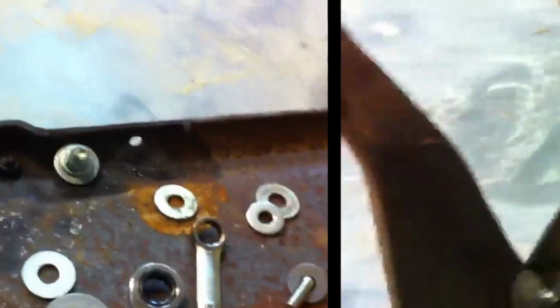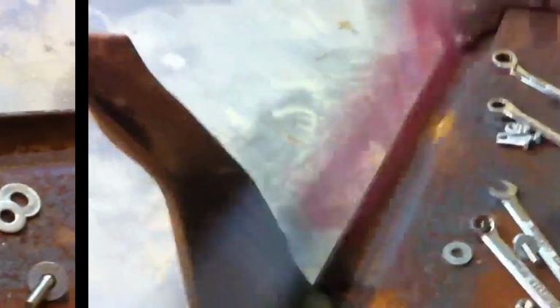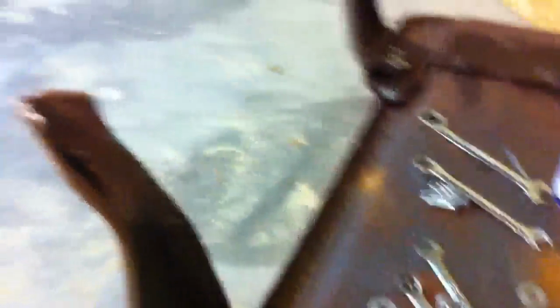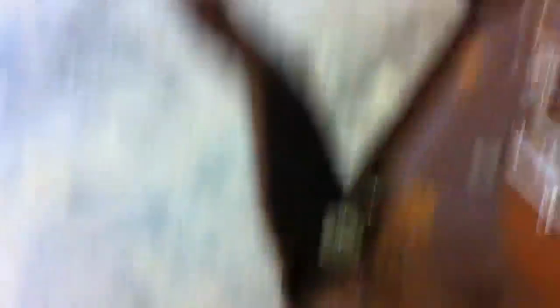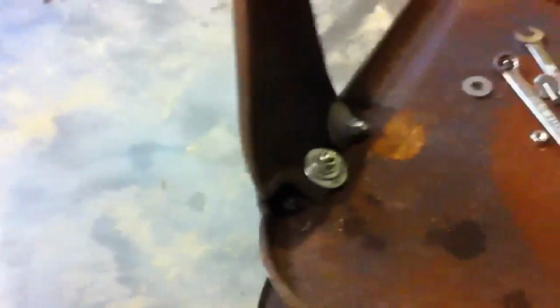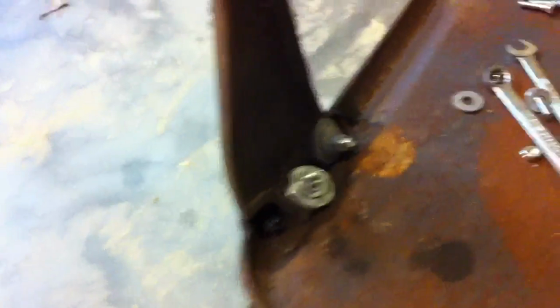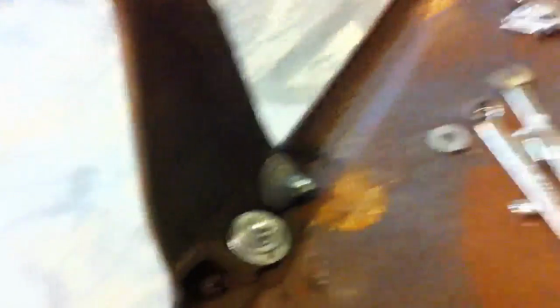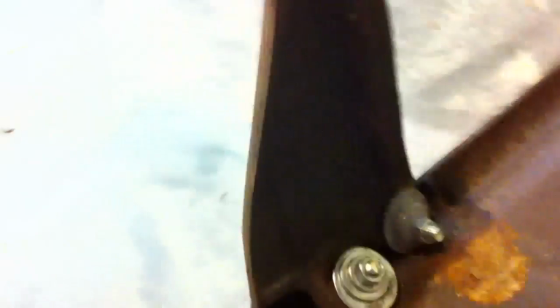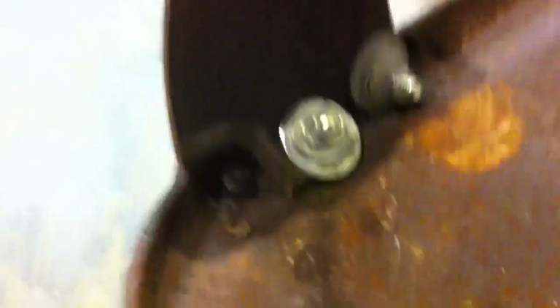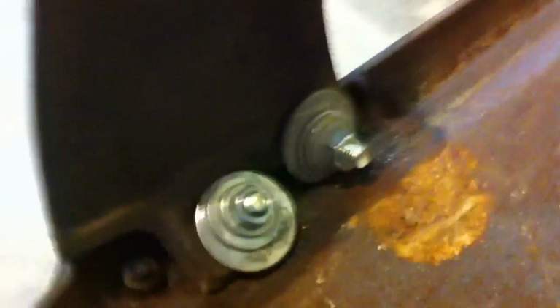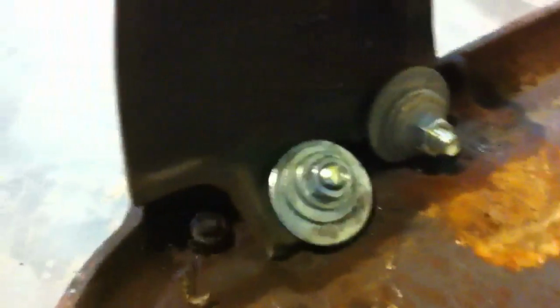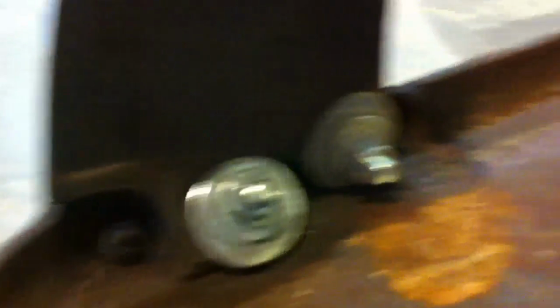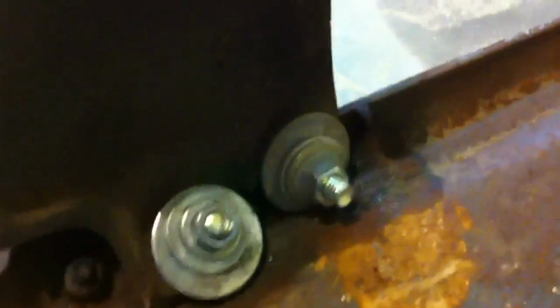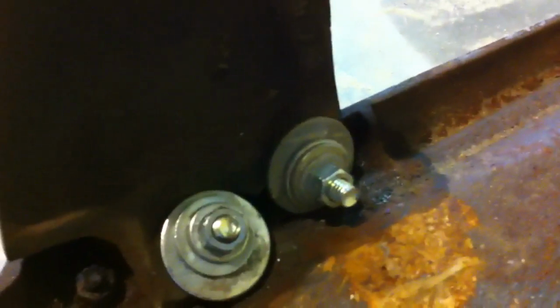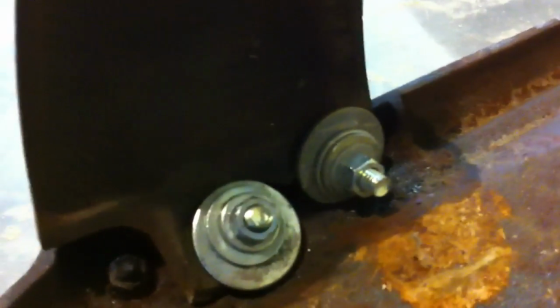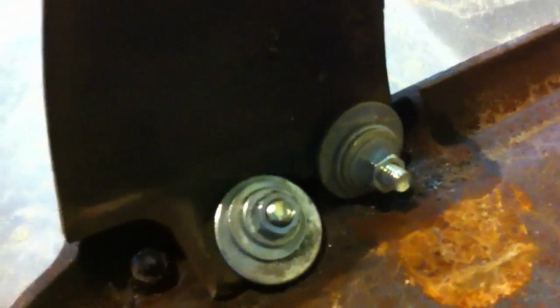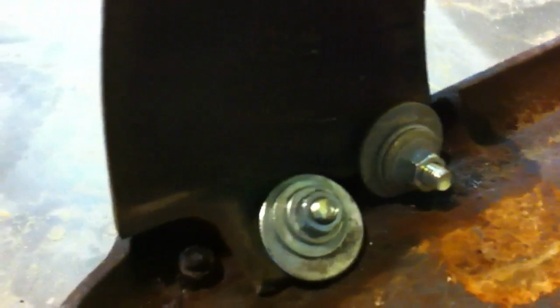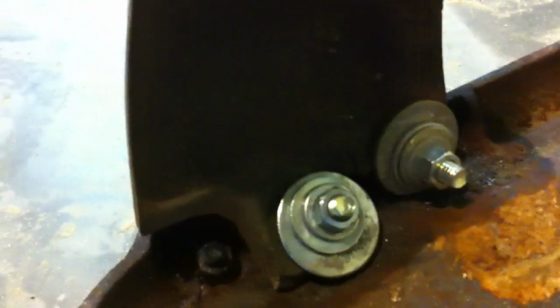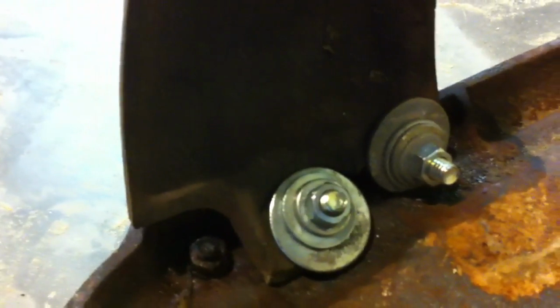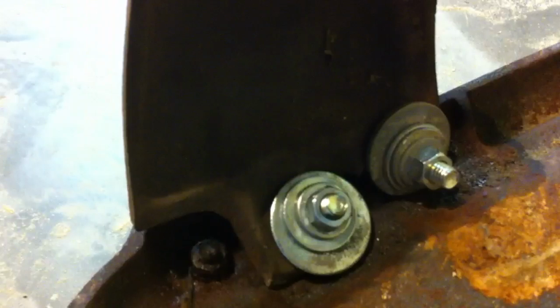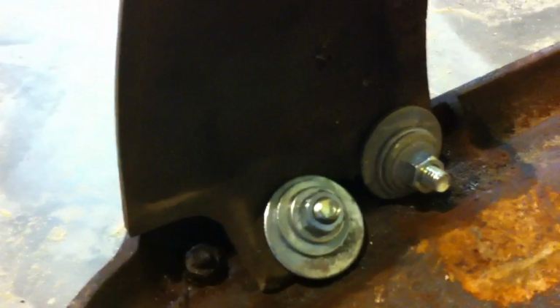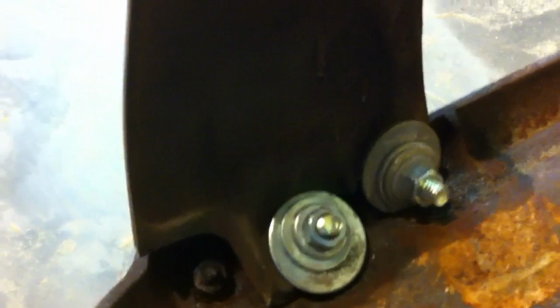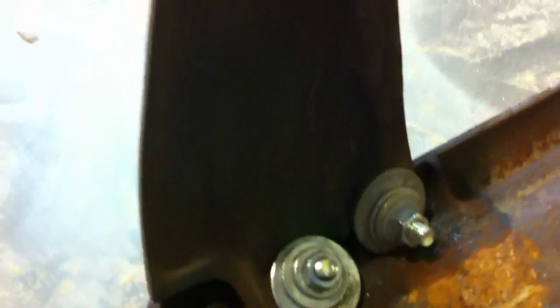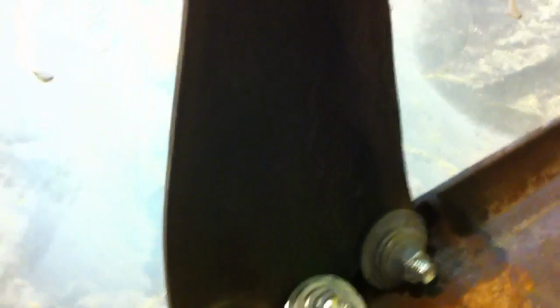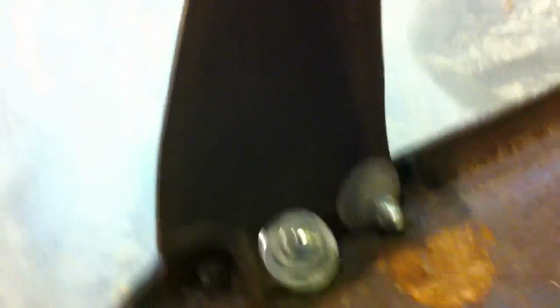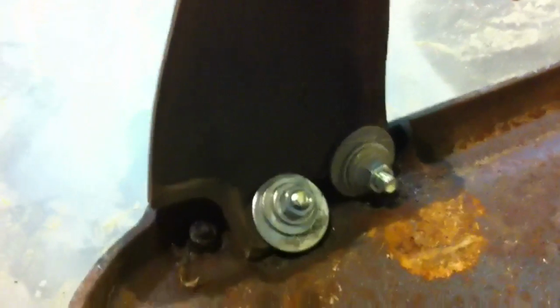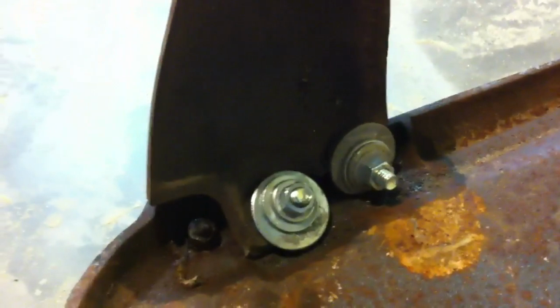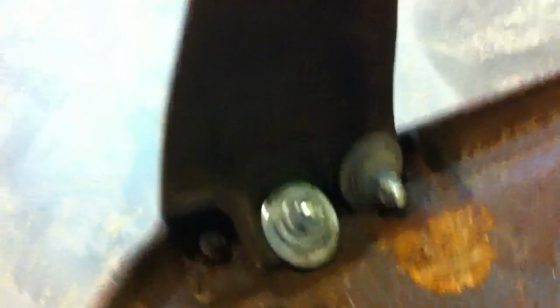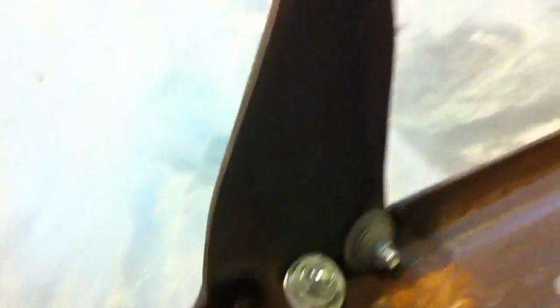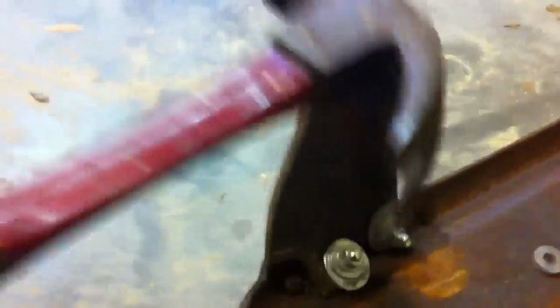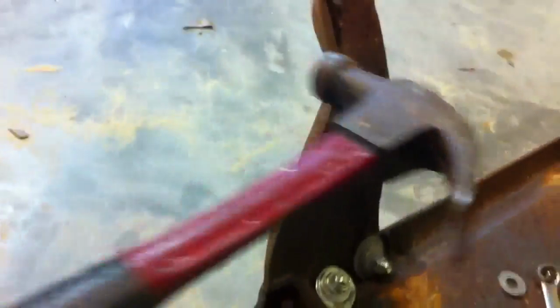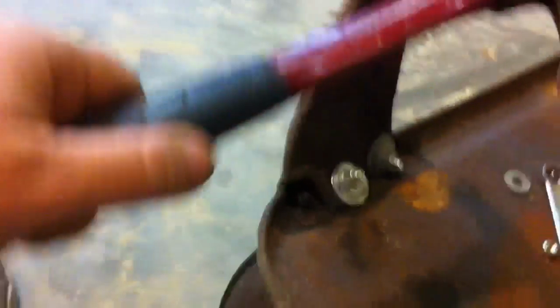I got some fender washers holding this on — great big half-inch washers — and I think that'll do. I've tapped on it with a hammer and it's not going anywhere.